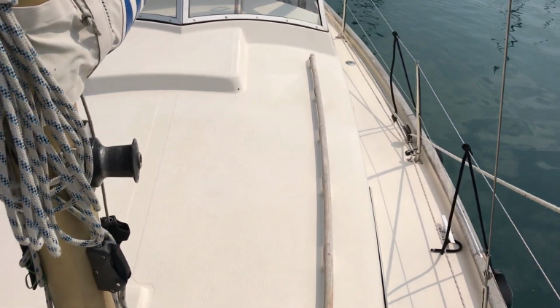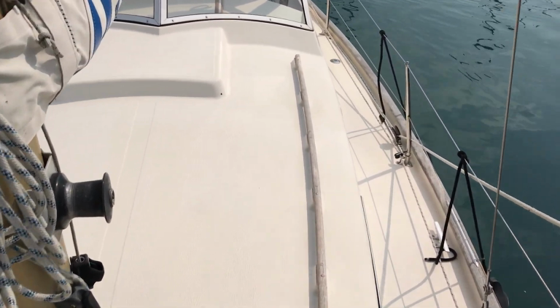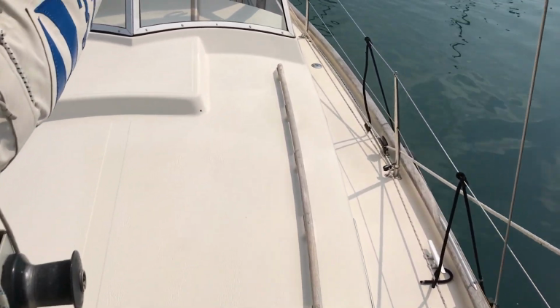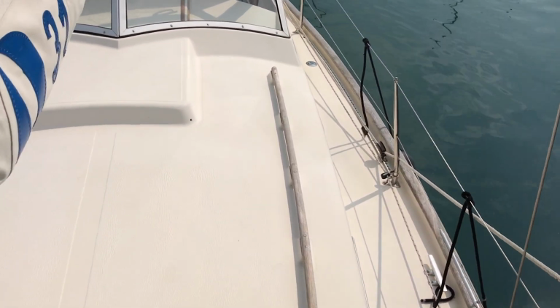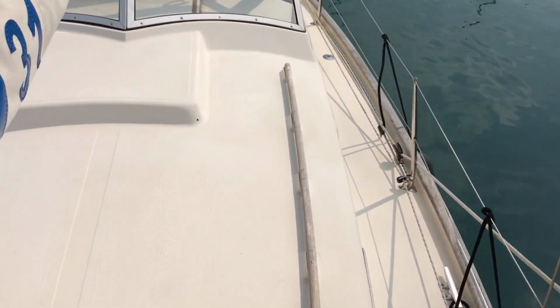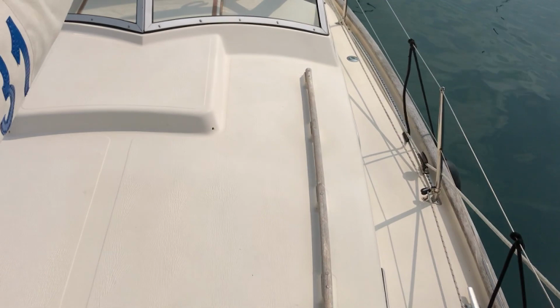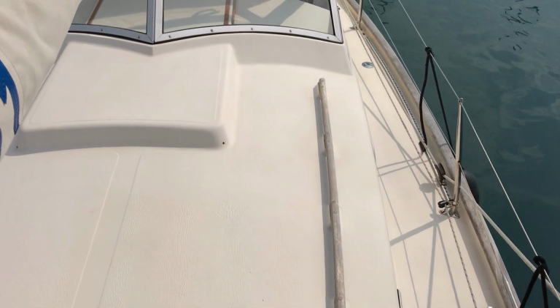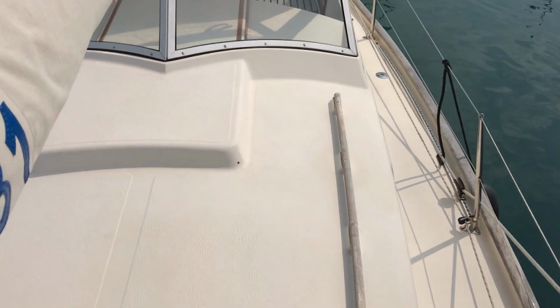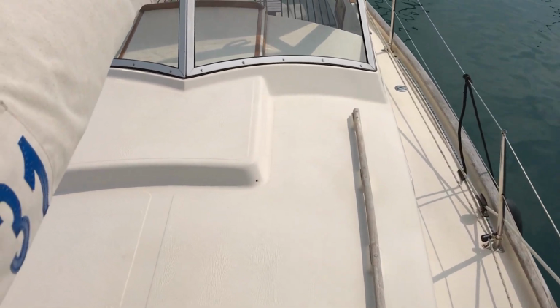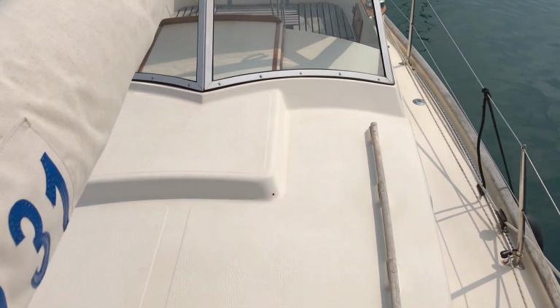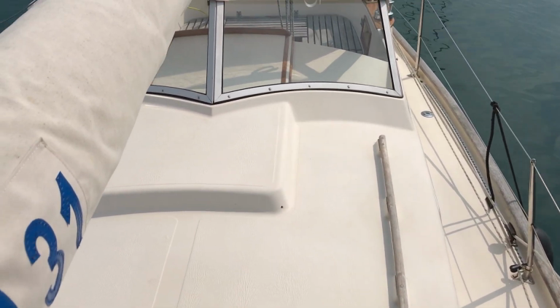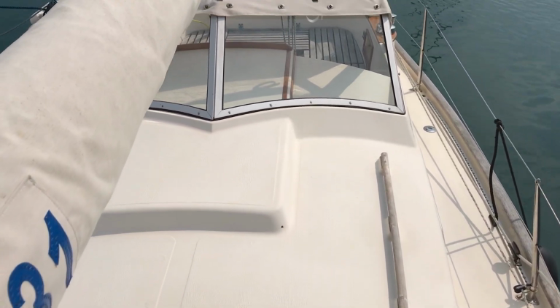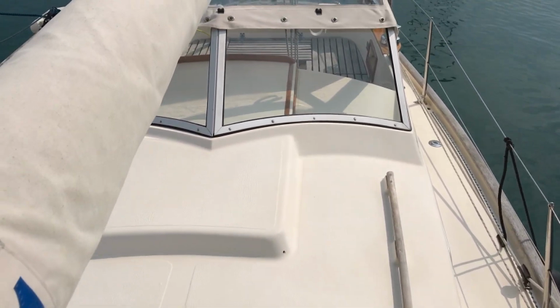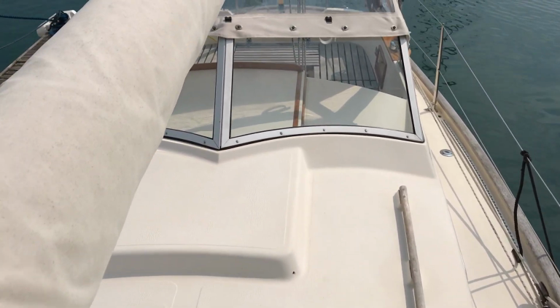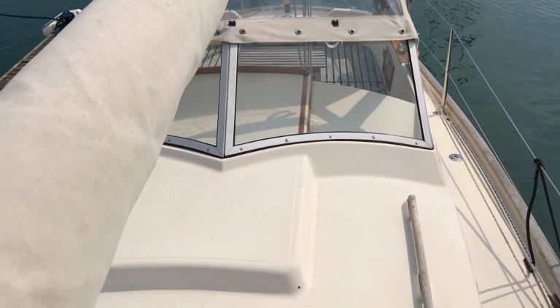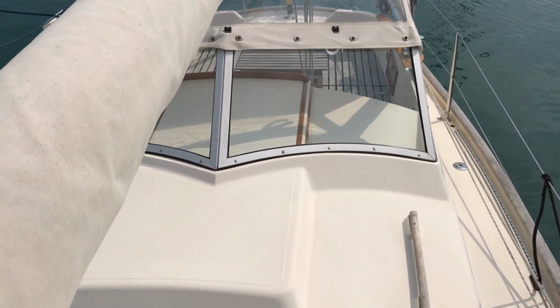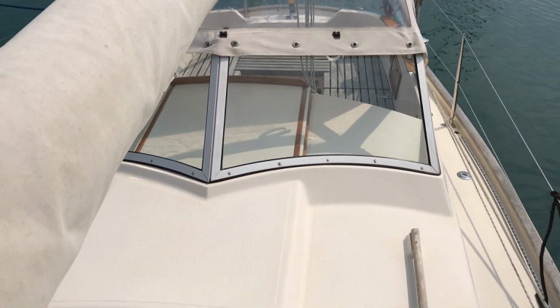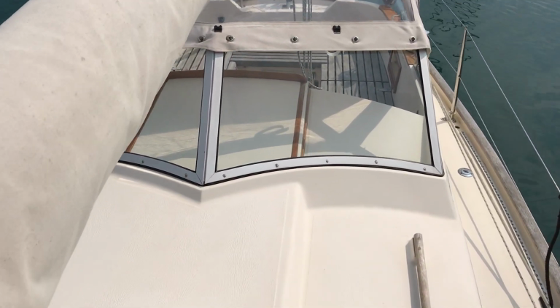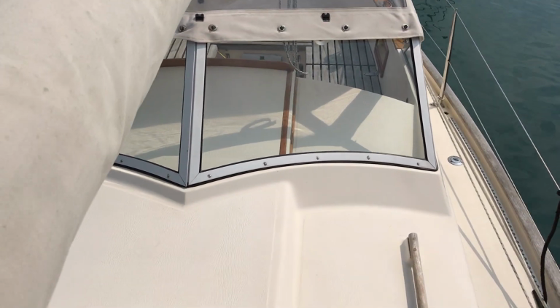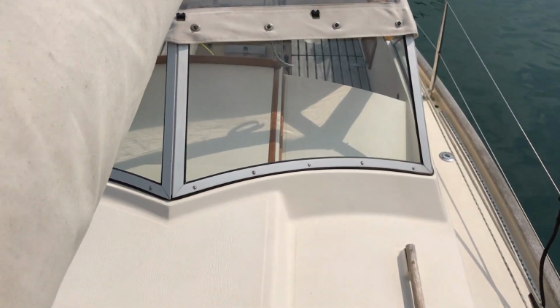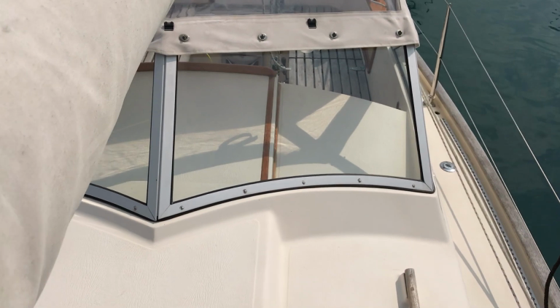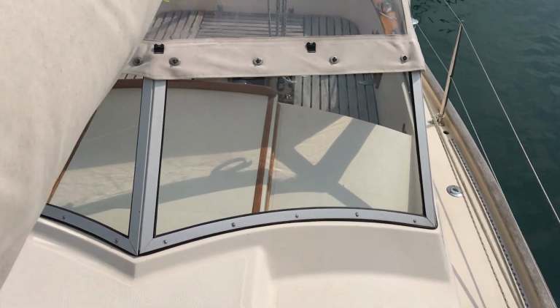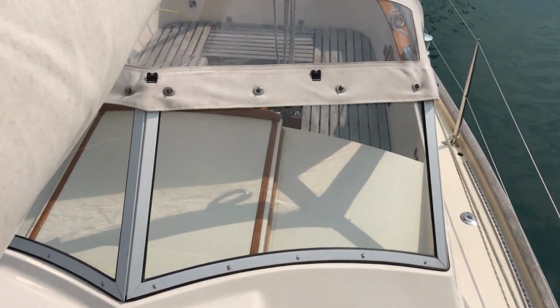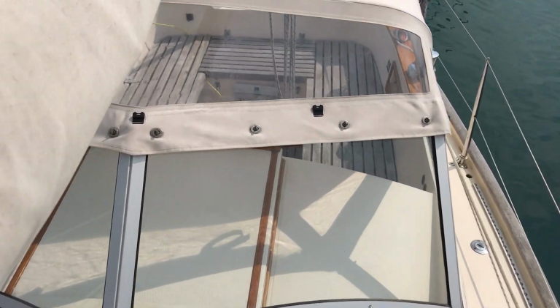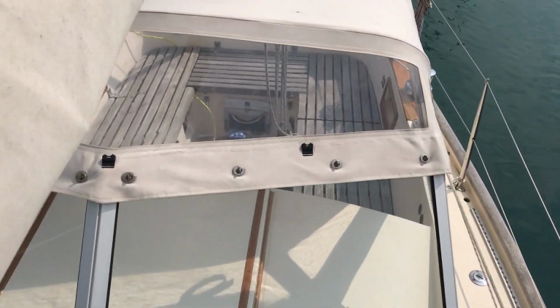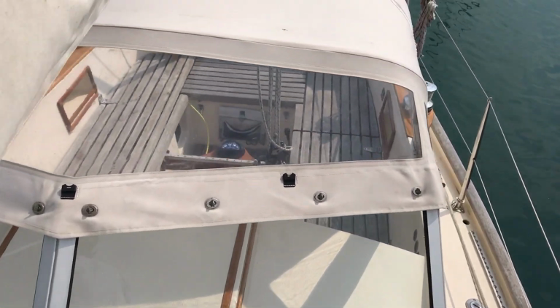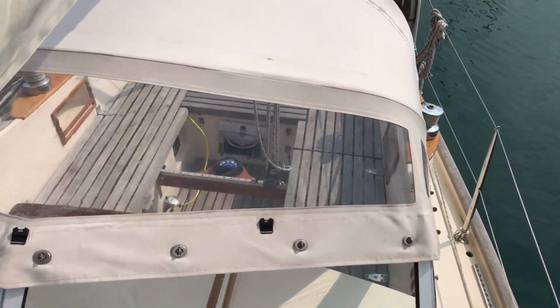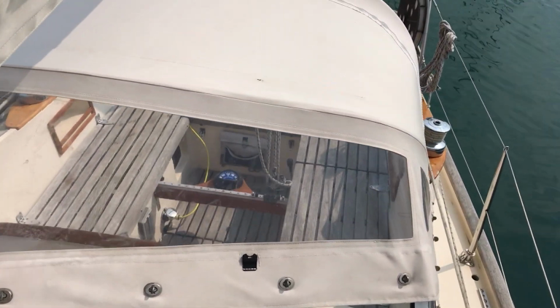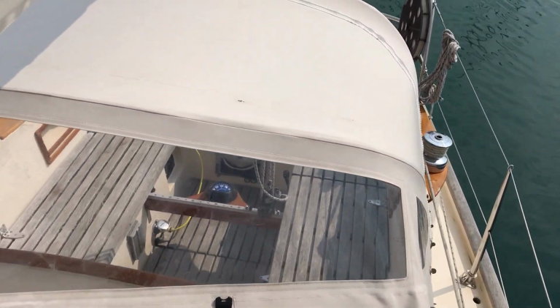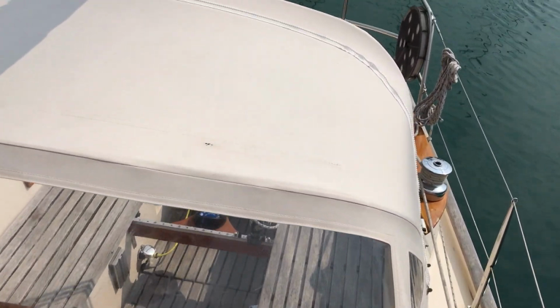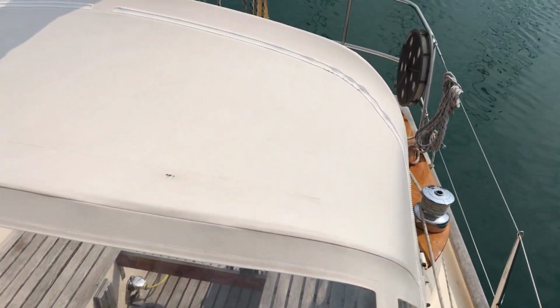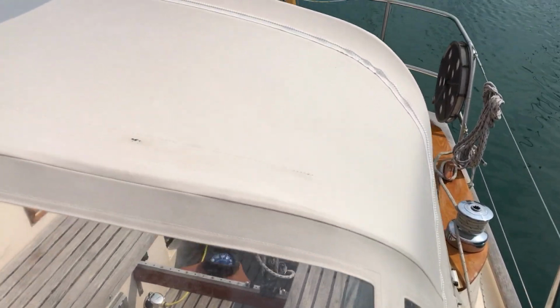I'm just going to walk now along the coach roof so you can see the sail cover, coach roof and the windows. And finally the top of the spray hood.